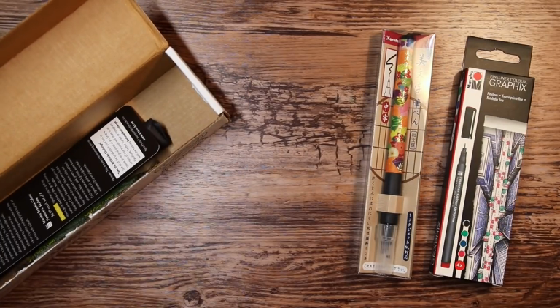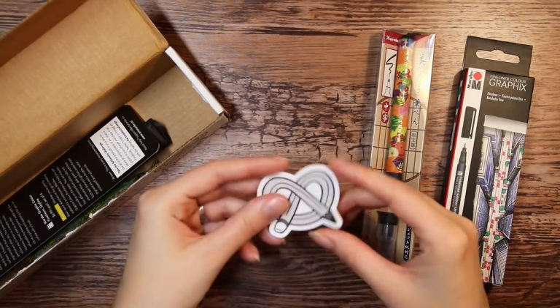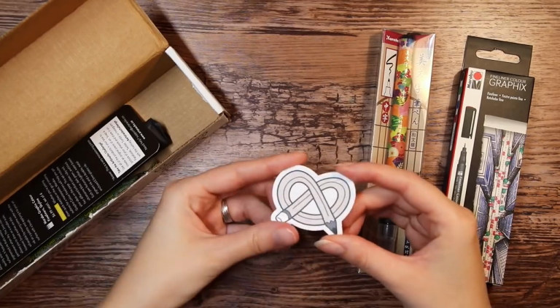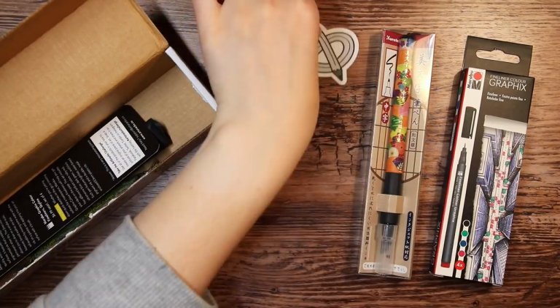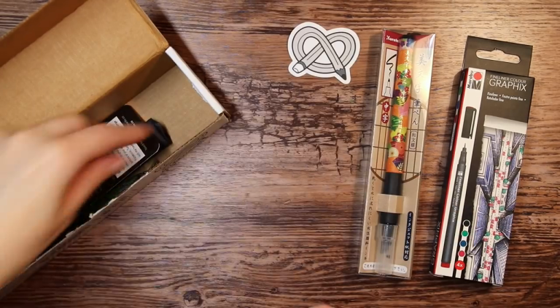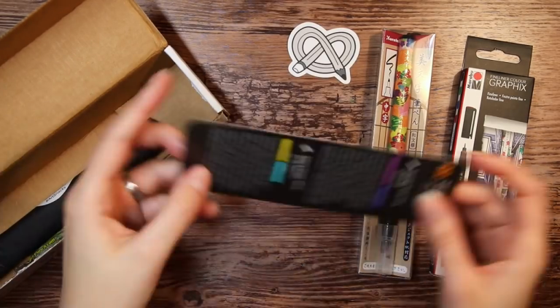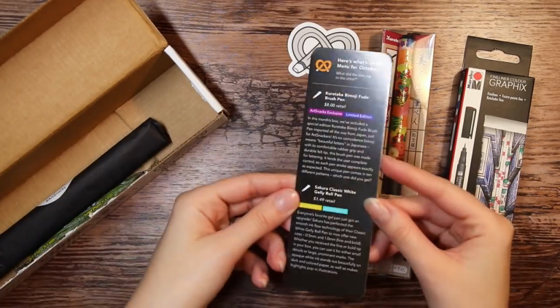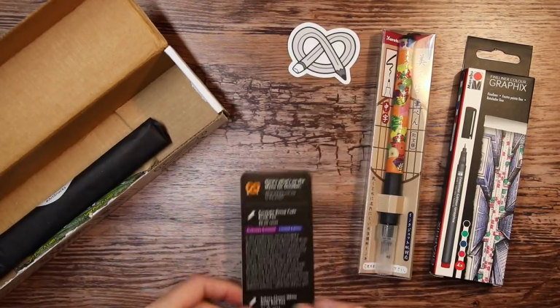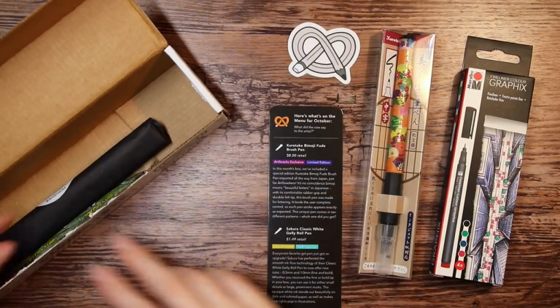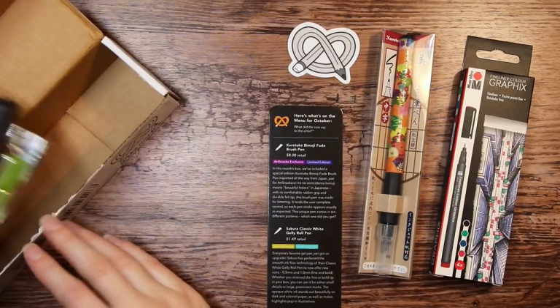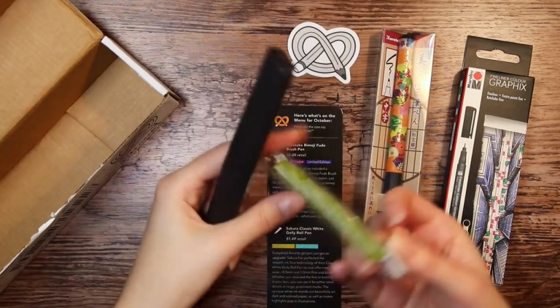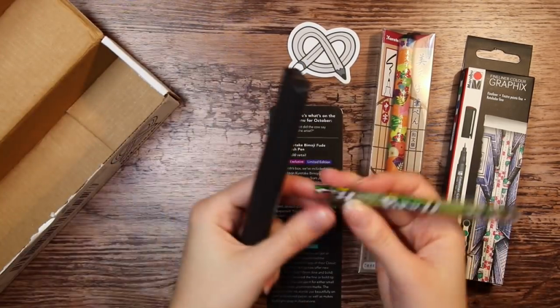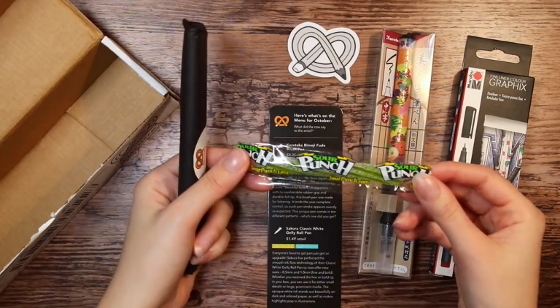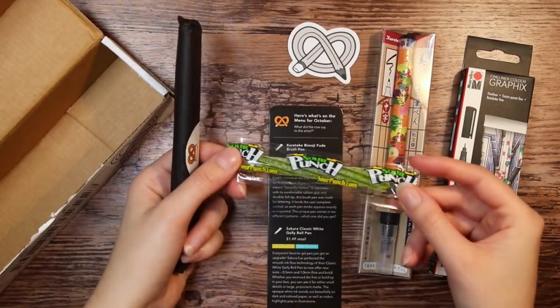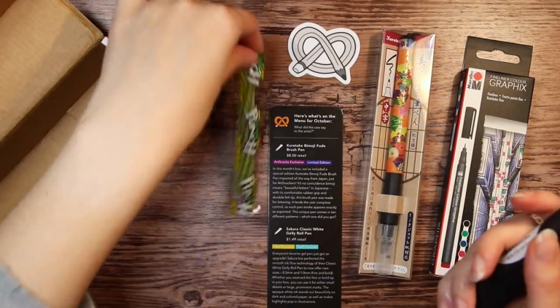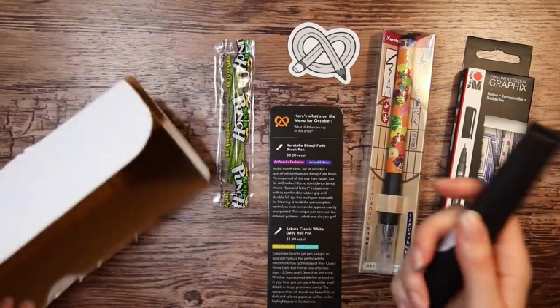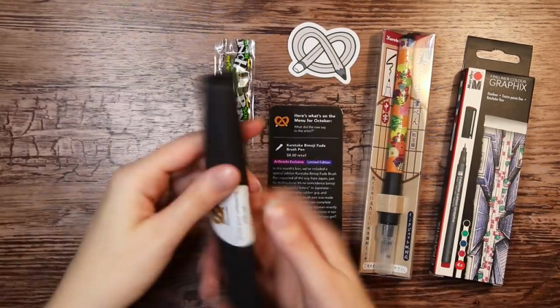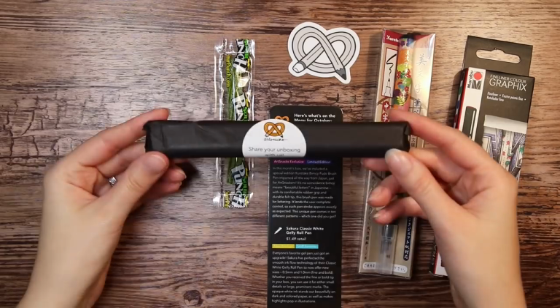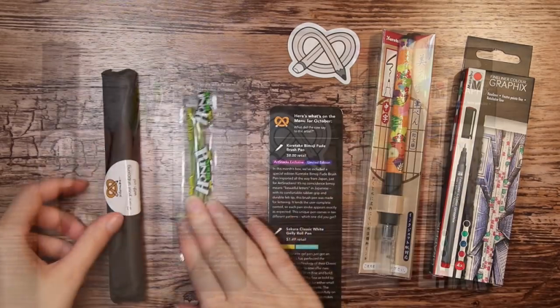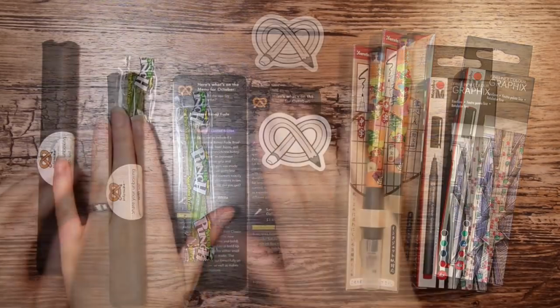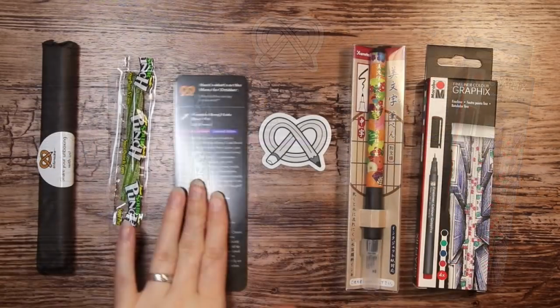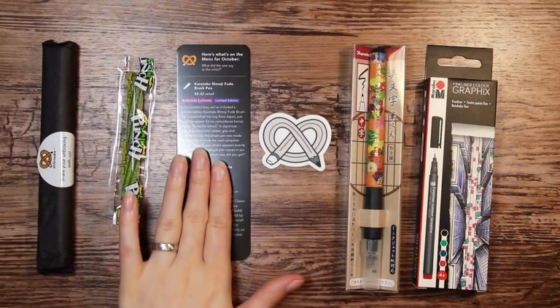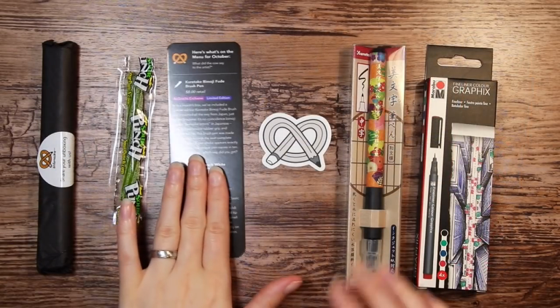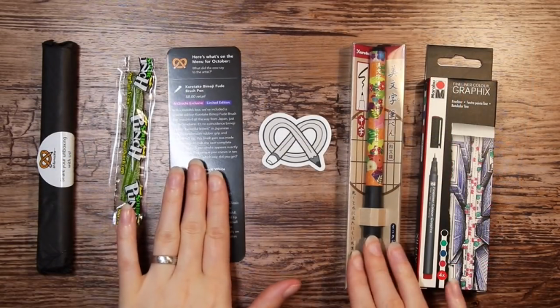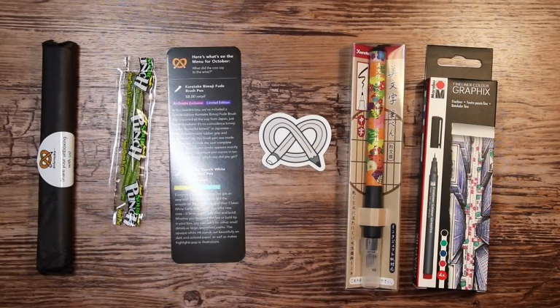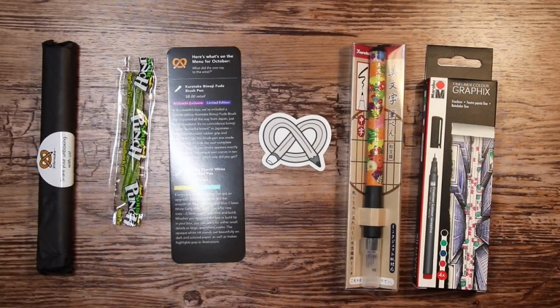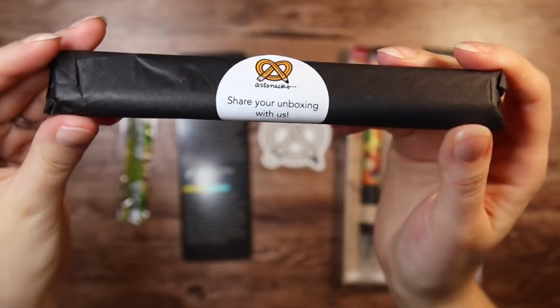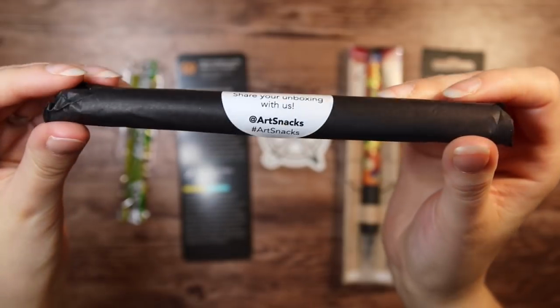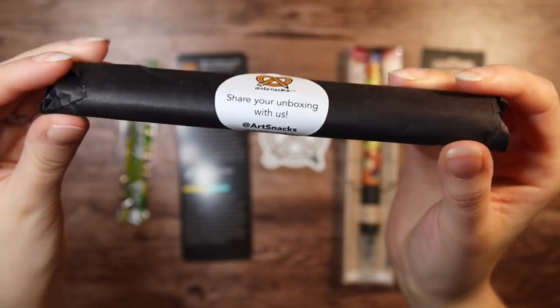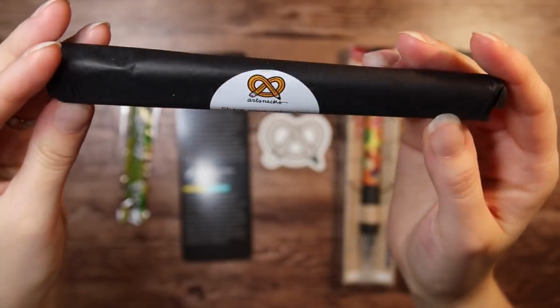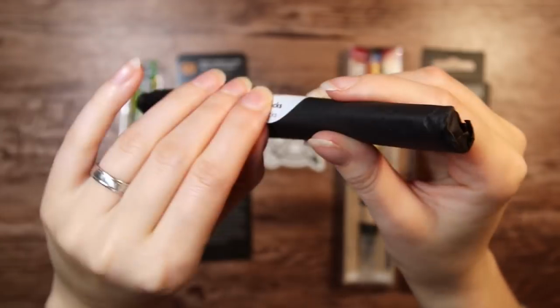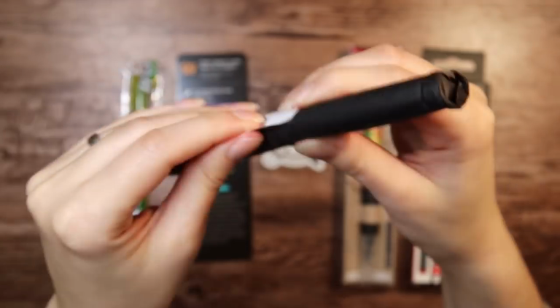So this is the October box, as you may have guessed, since it has this dark theme to it with a black tissue paper and all that. Alright, so let's see what we have here.